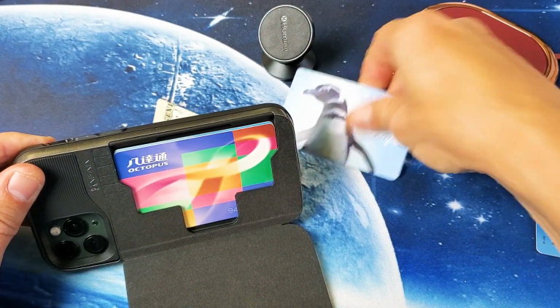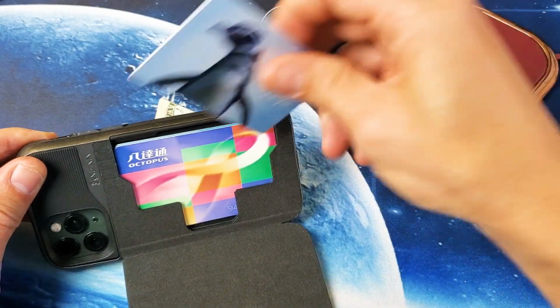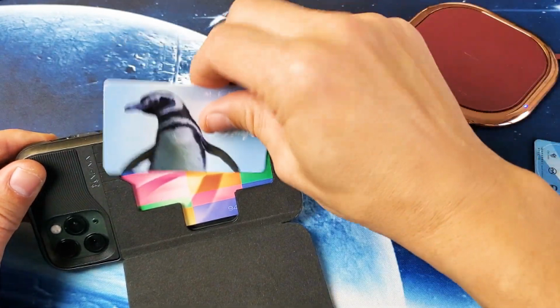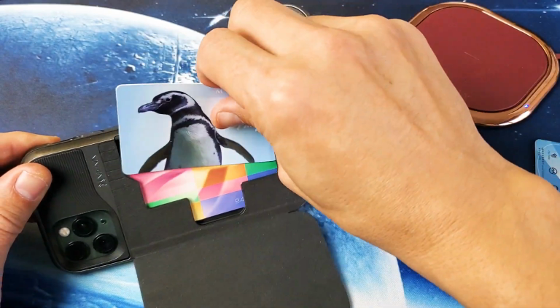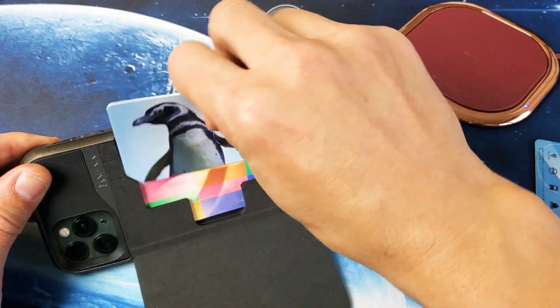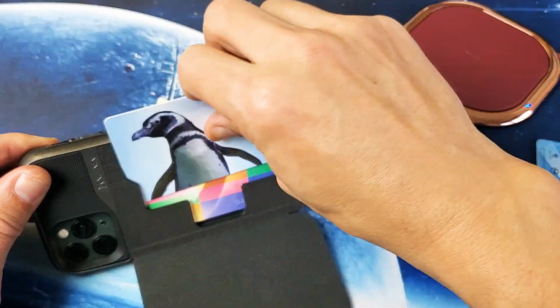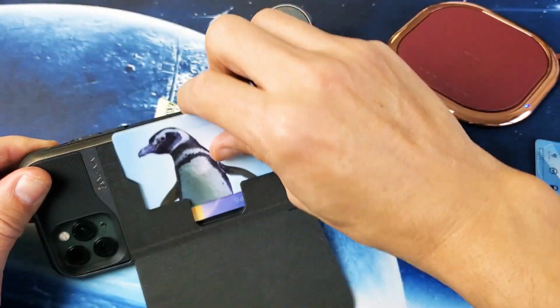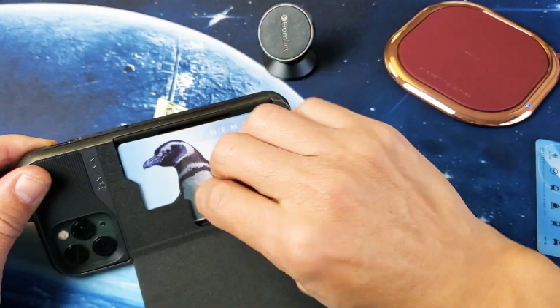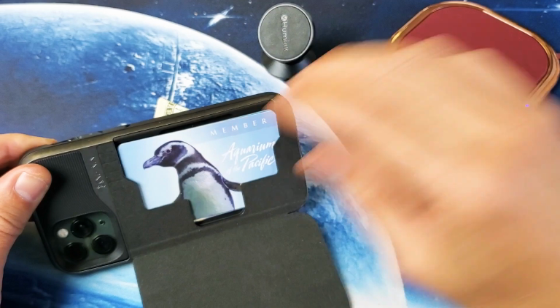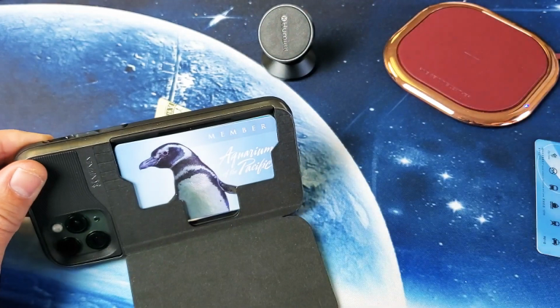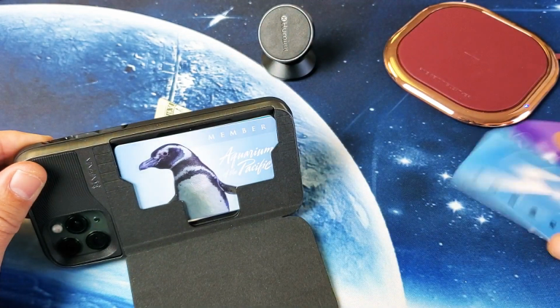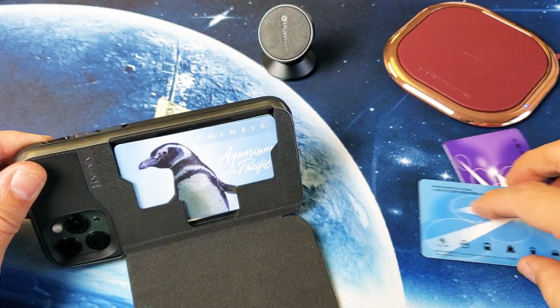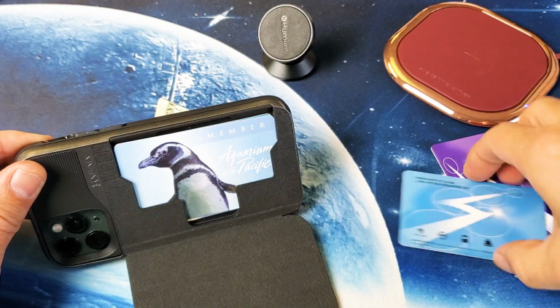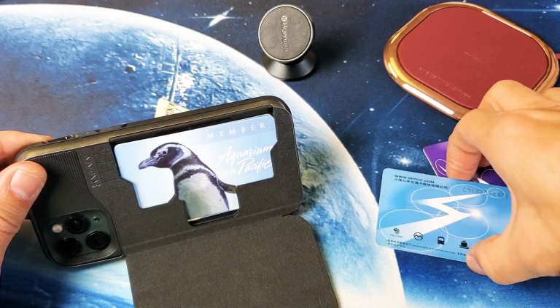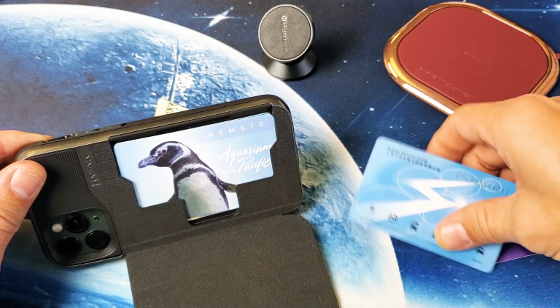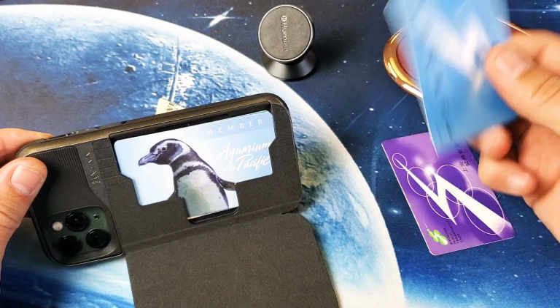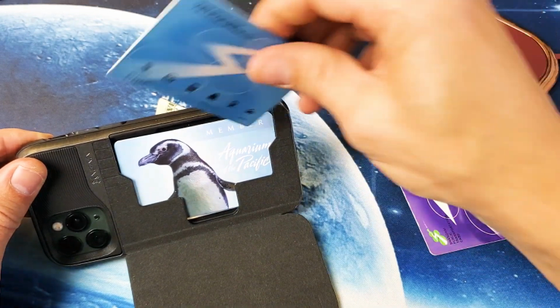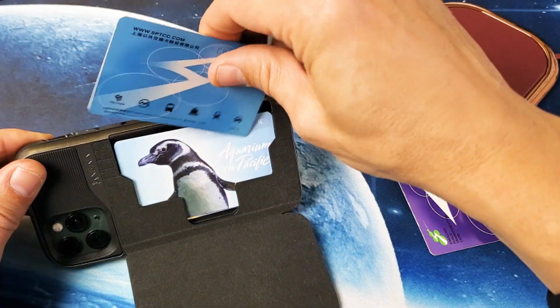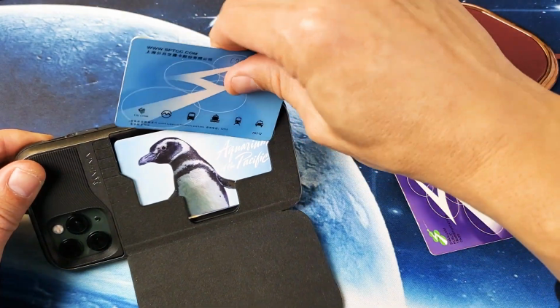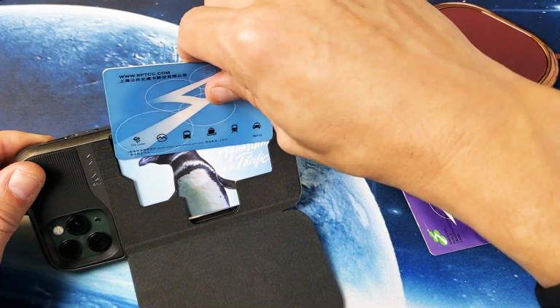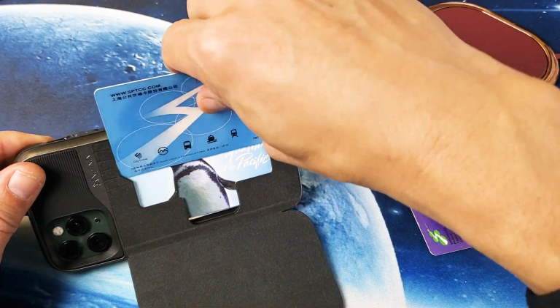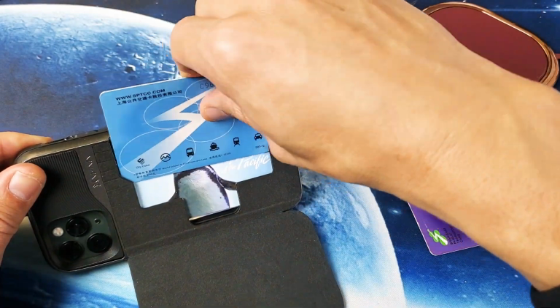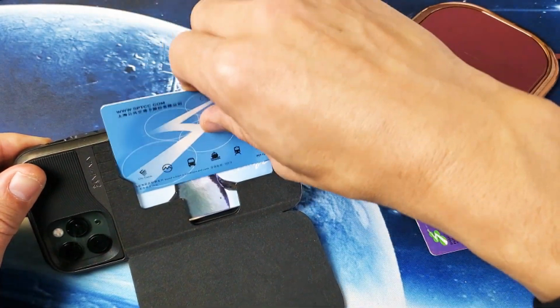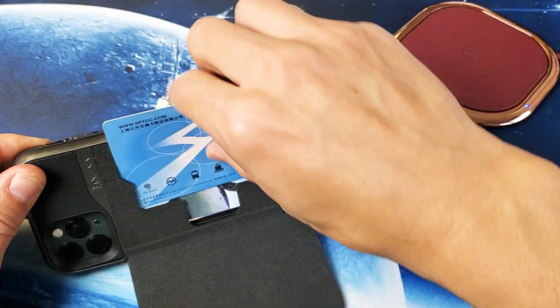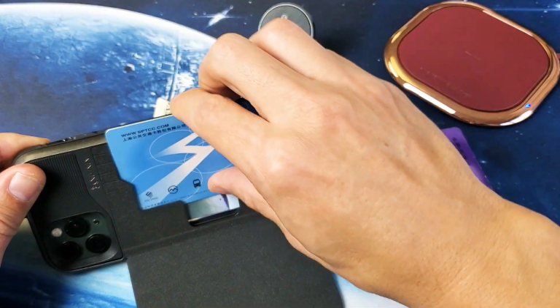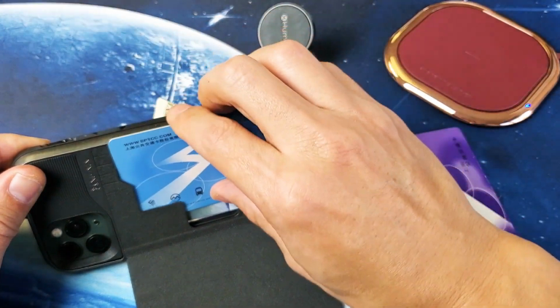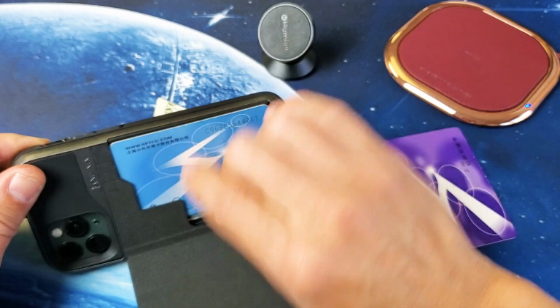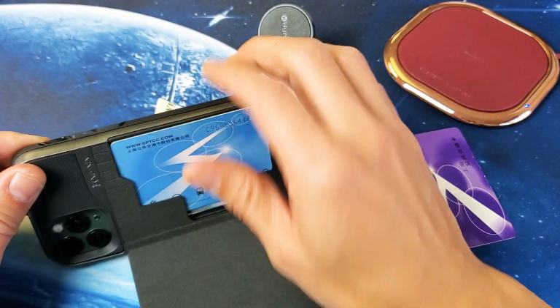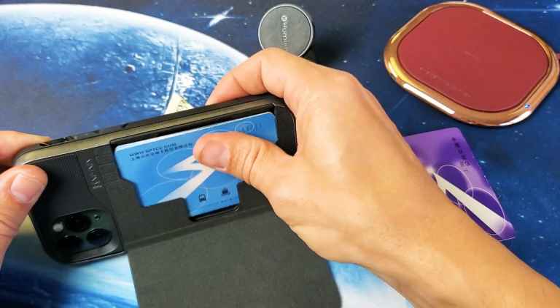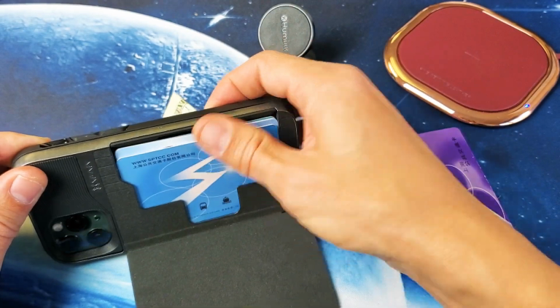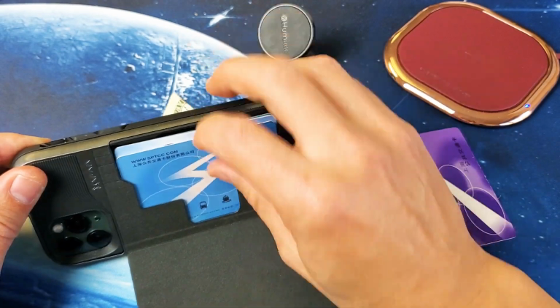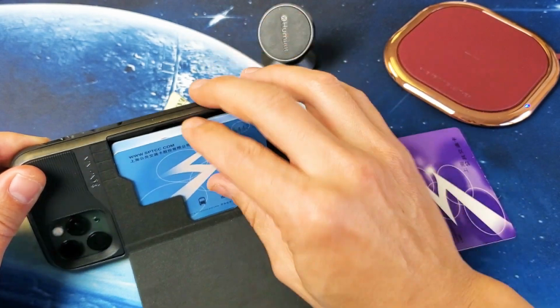So what do we have? Three credit cards in there right now. Let's go ahead and try to put a fourth one in. How about four credit cards — slide that in there. Now it's getting kind of tight.